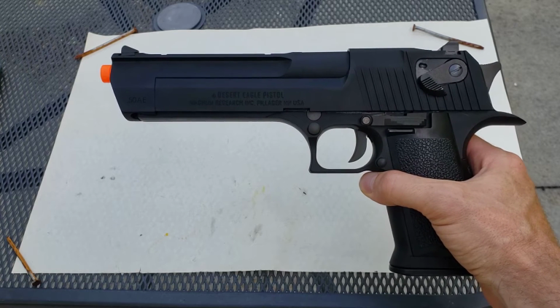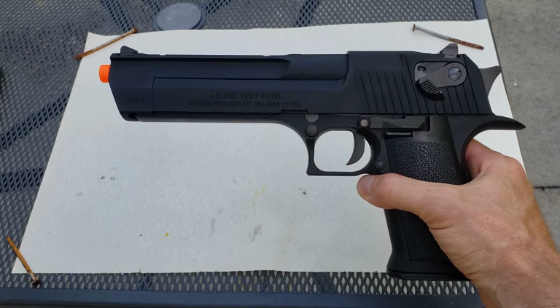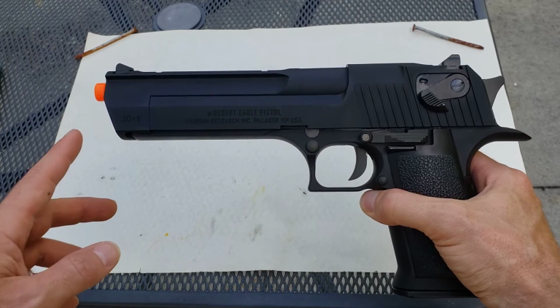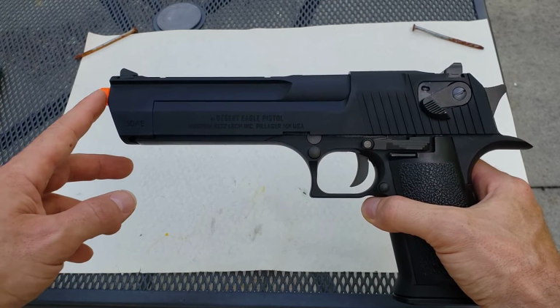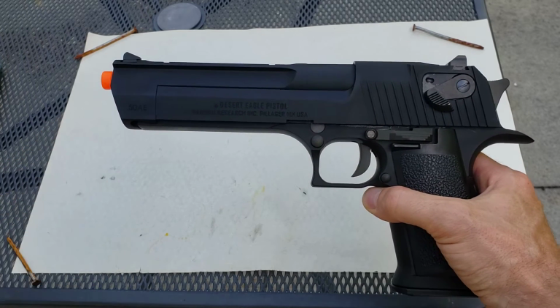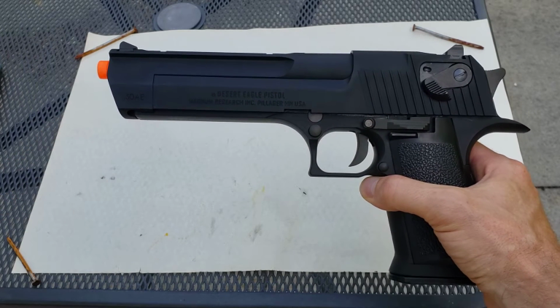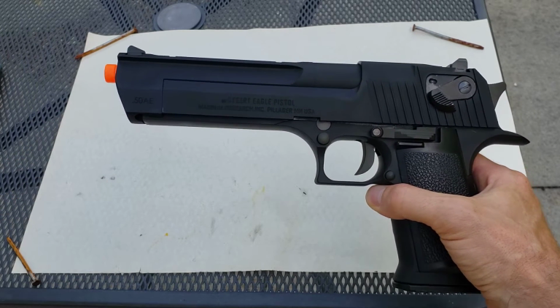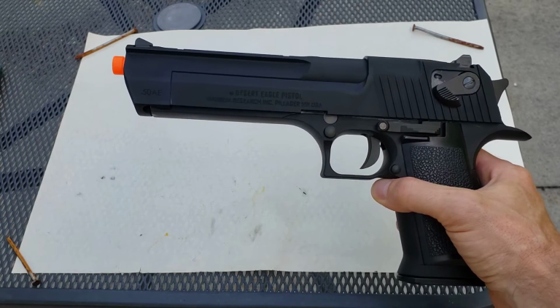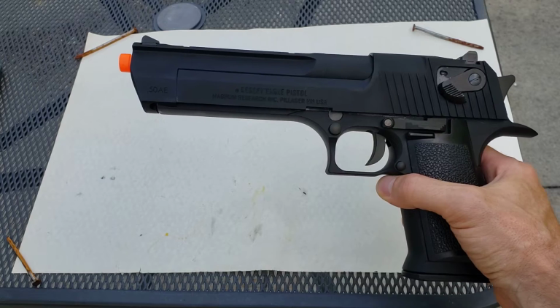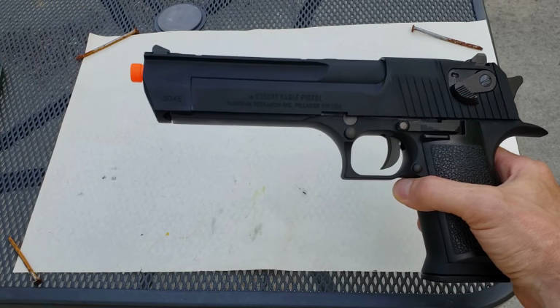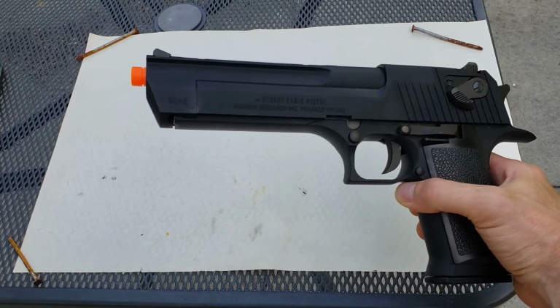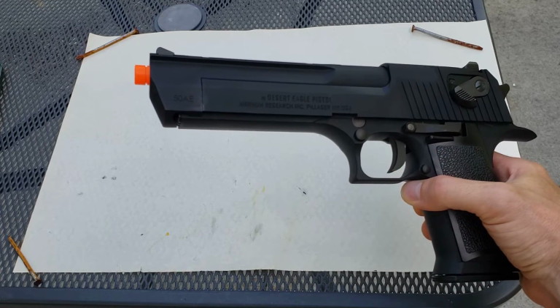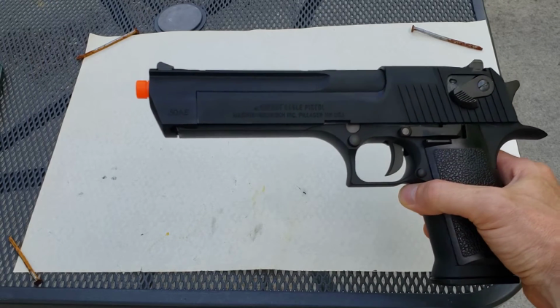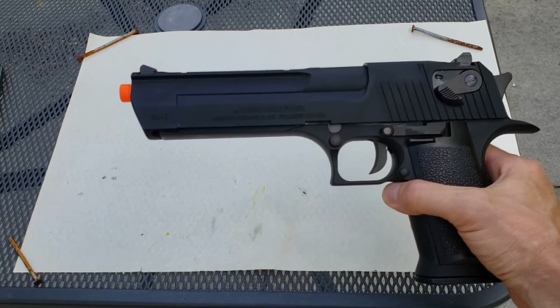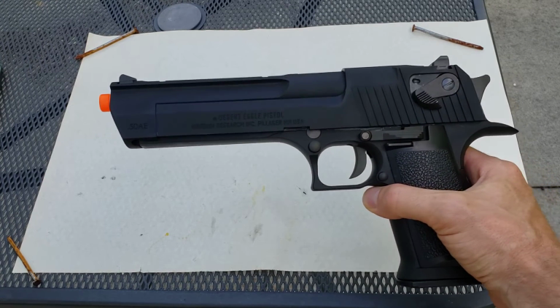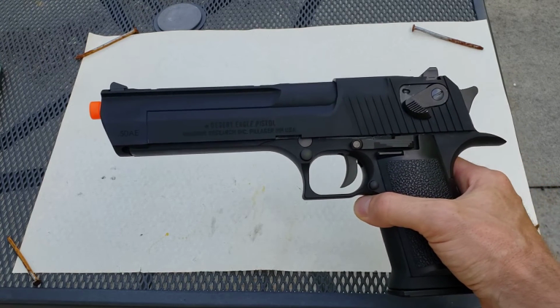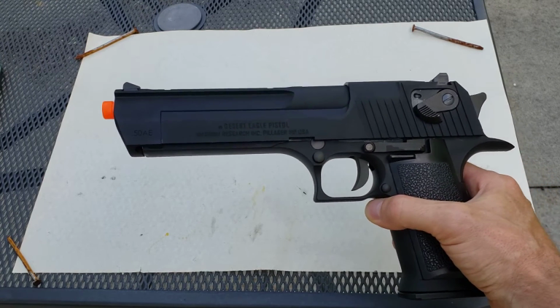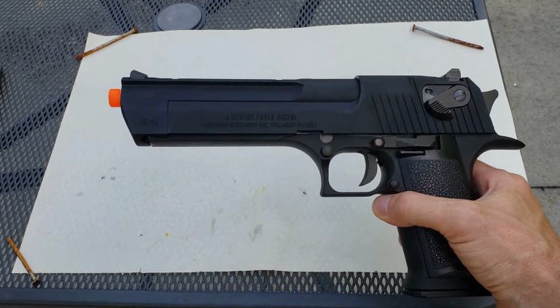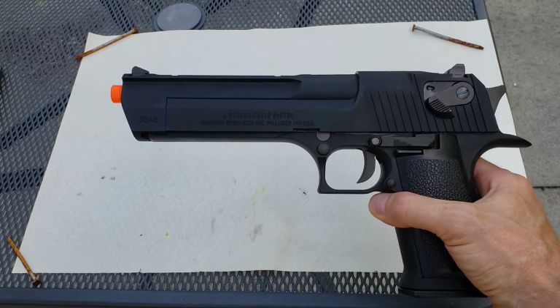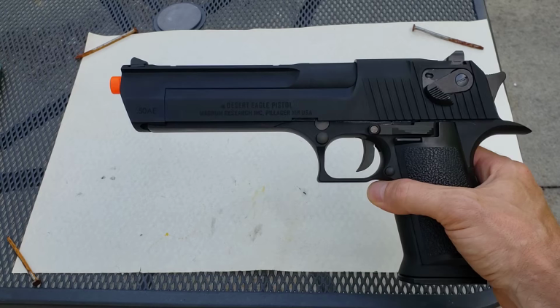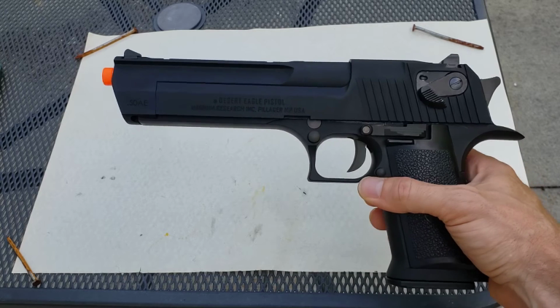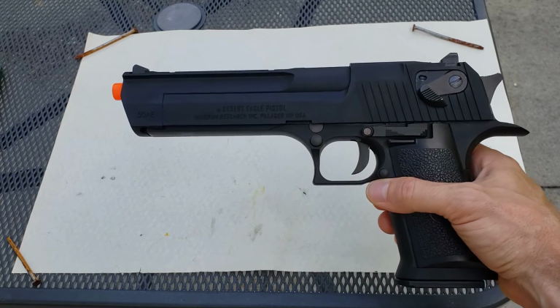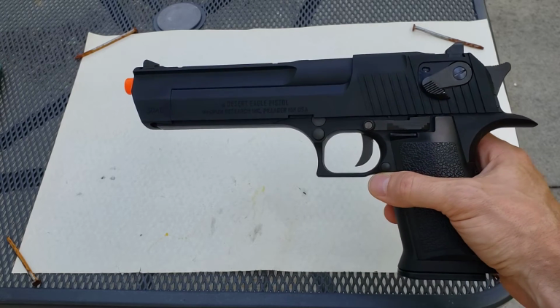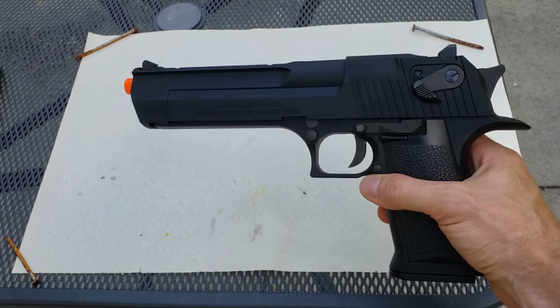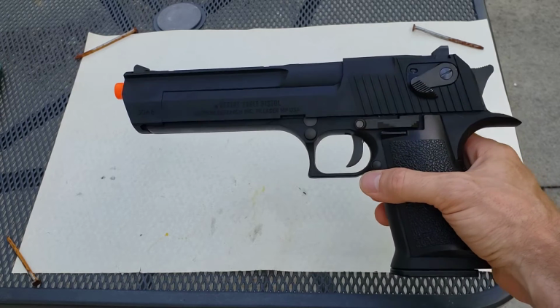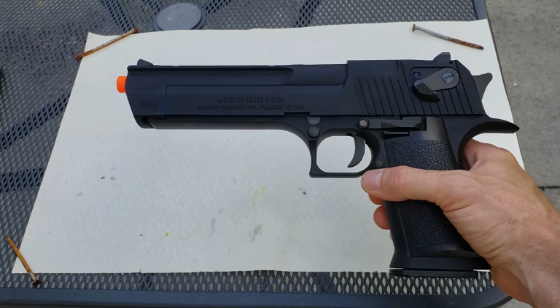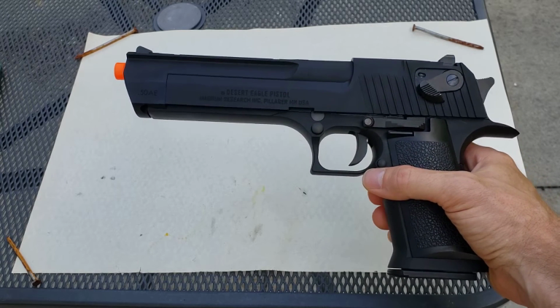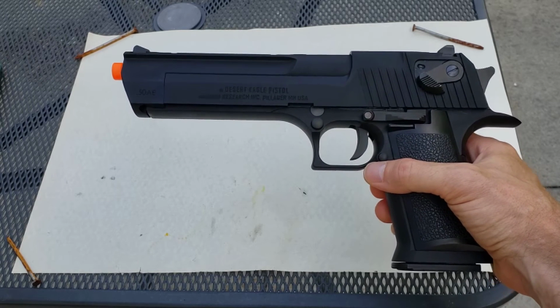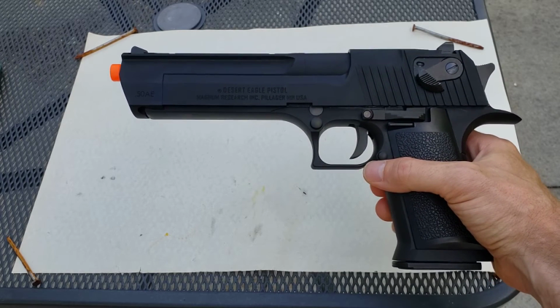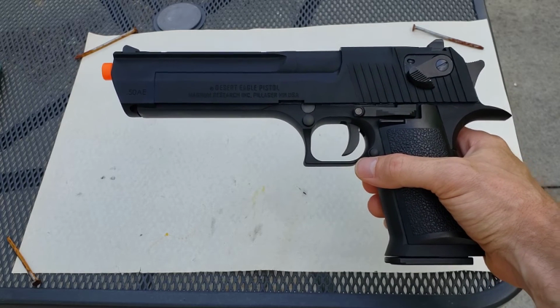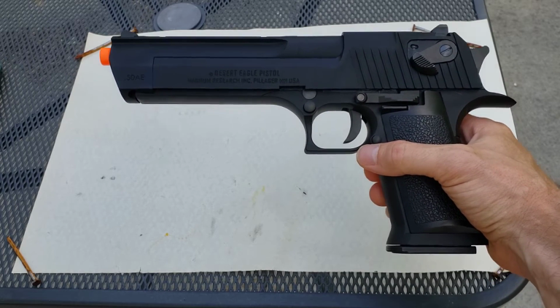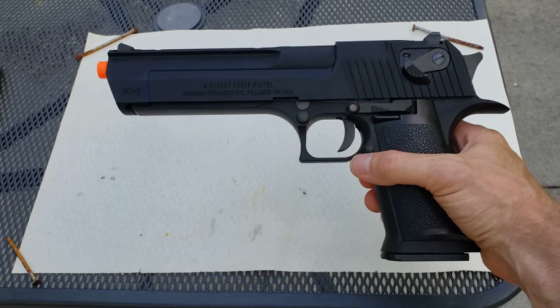This is the U.S. version, so it comes with a little orange tip on there. I have not tried to take it off, and honestly, because I live in town, I'm not going to take it off because I don't want somebody mistaking me for having a real gun. I have some very hypervigilant neighbors, shall we say.